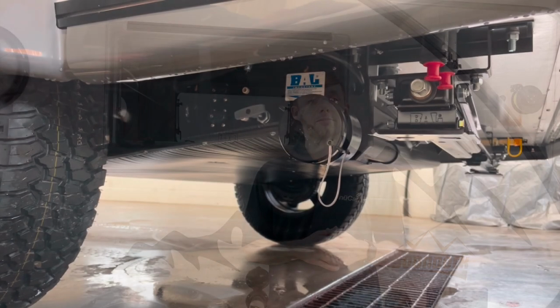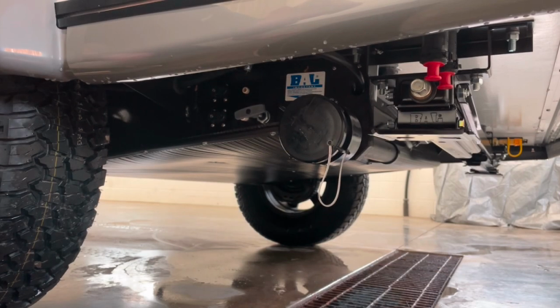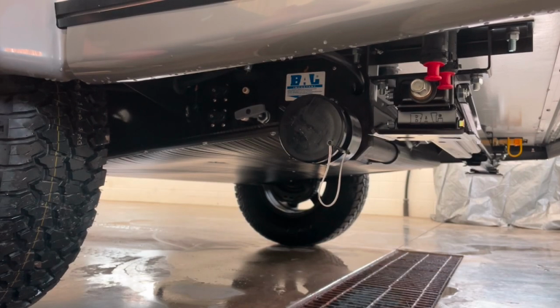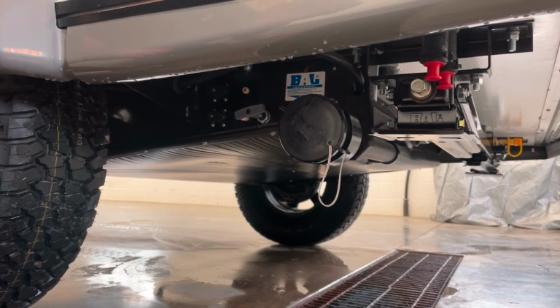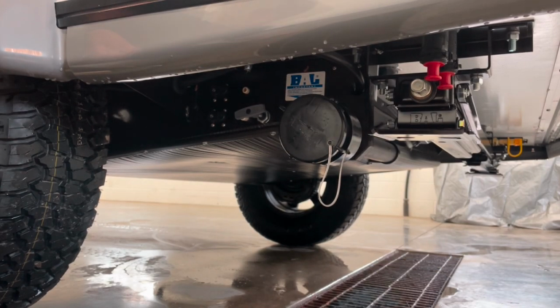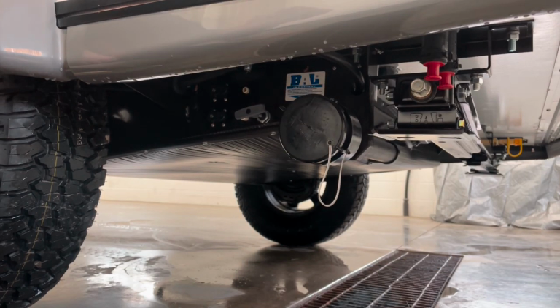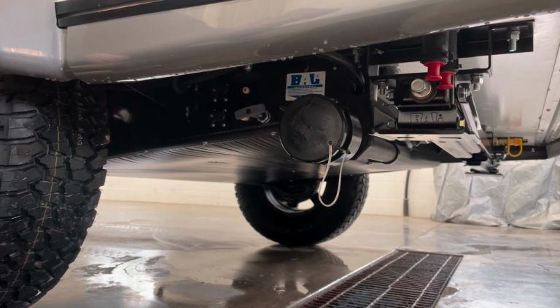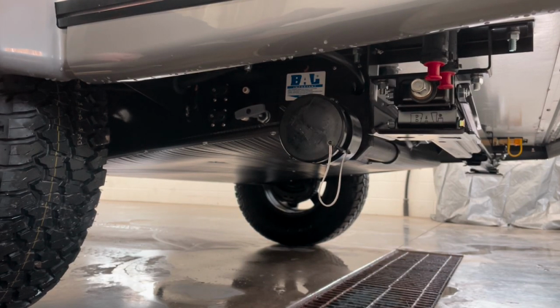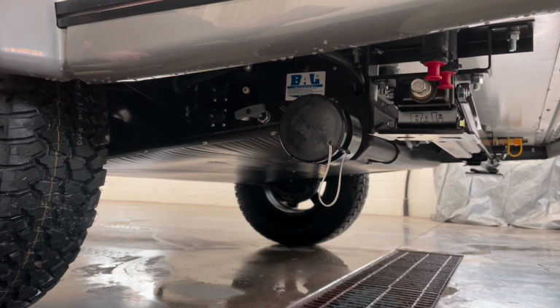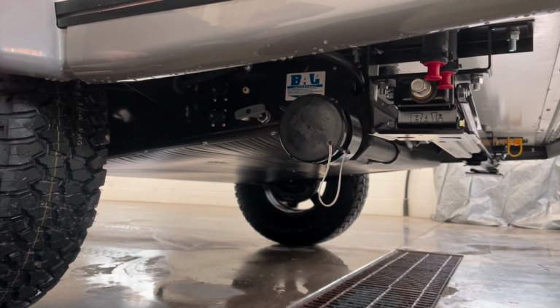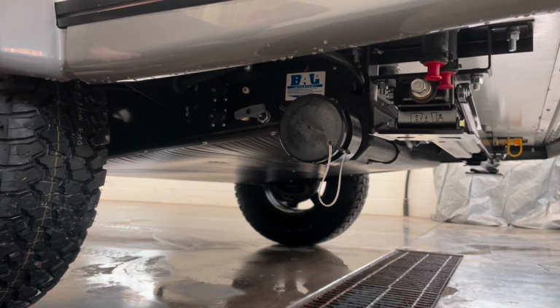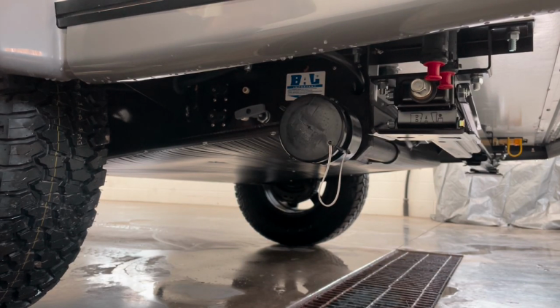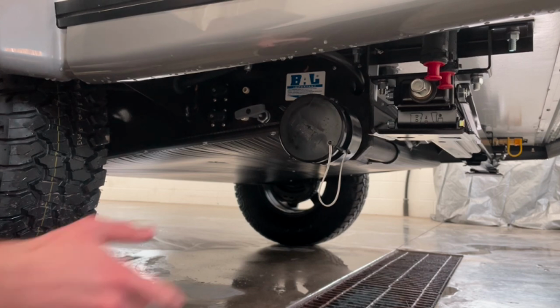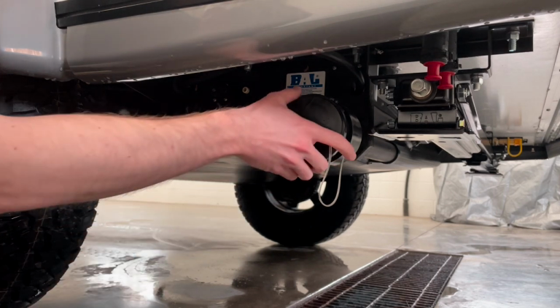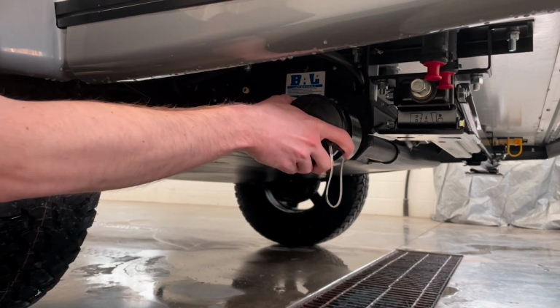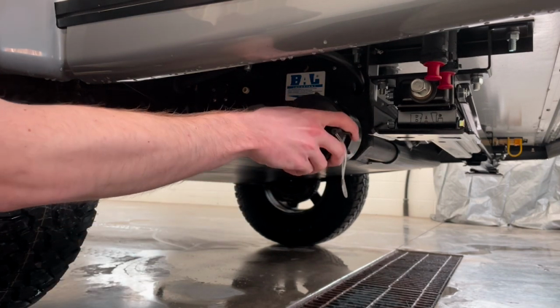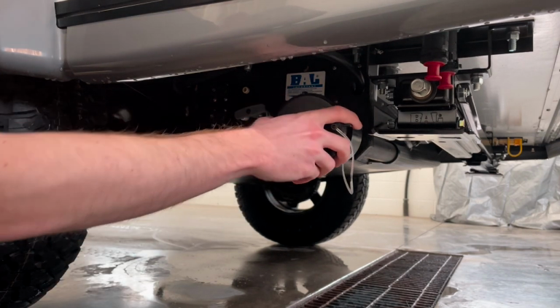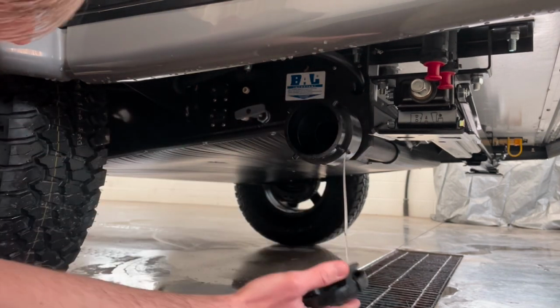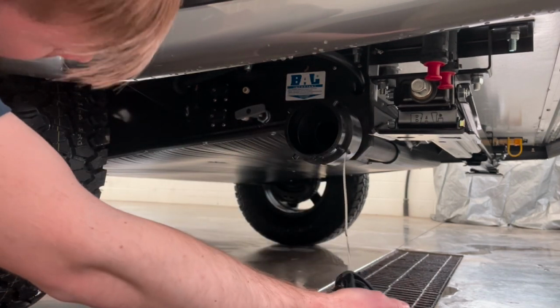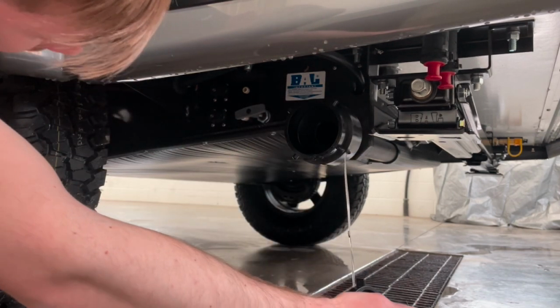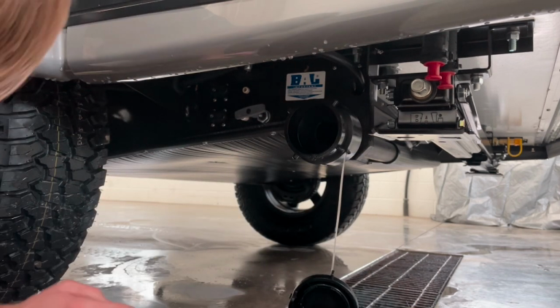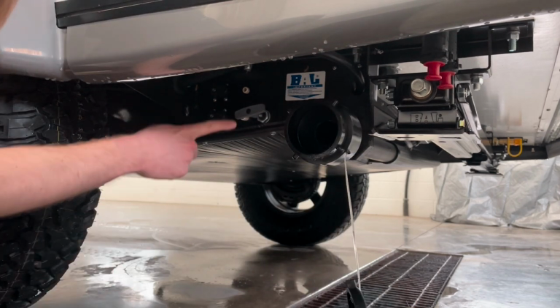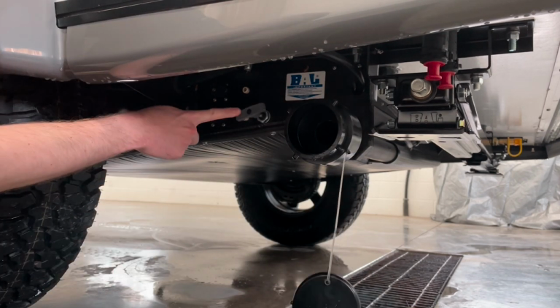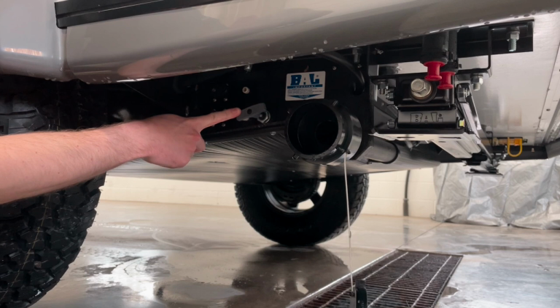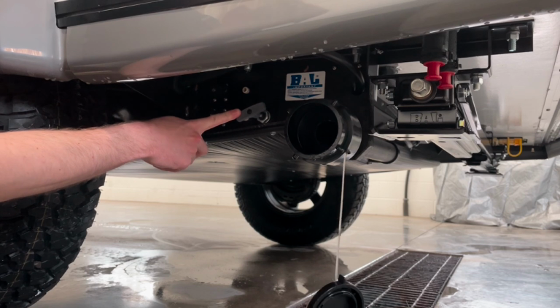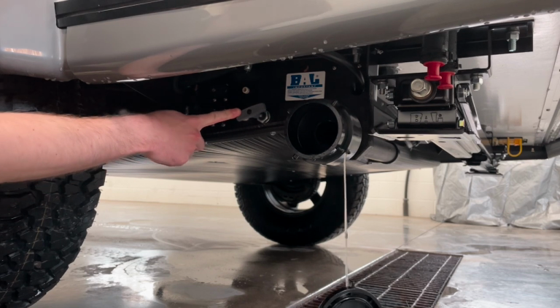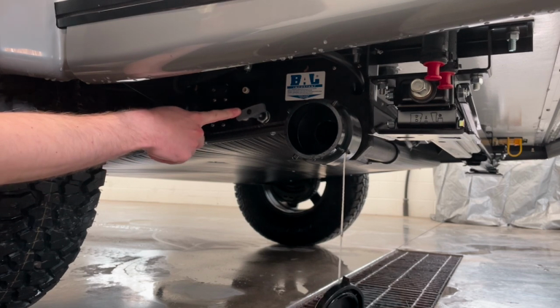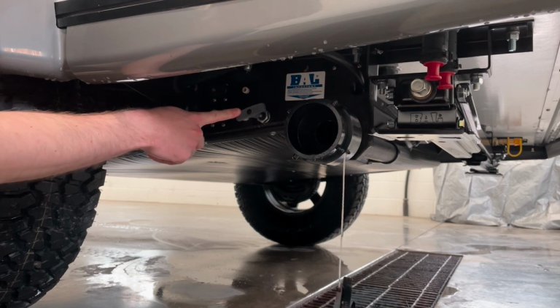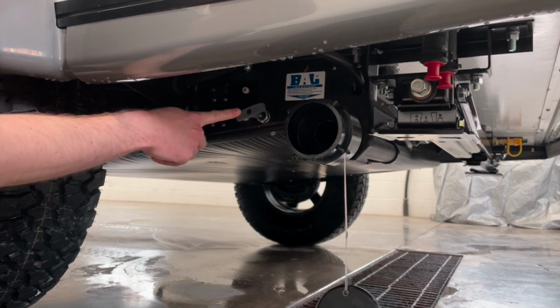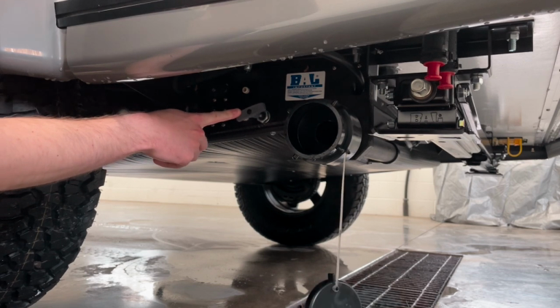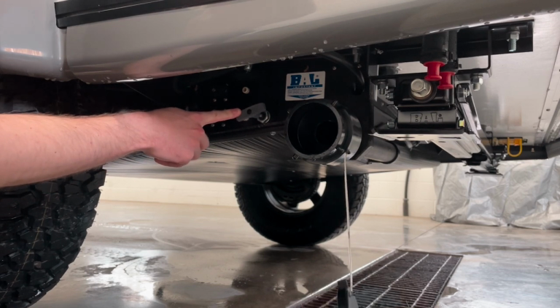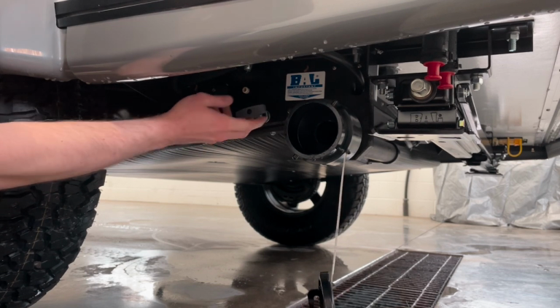First, we'll need to go ahead and empty the contents of our gray tank. Remove your gray tank cap and then pull on this lever to let any of the antifreeze in the gray tank drain out.